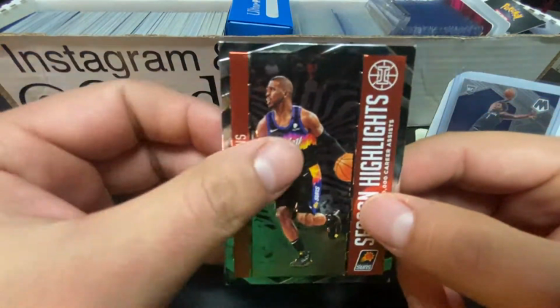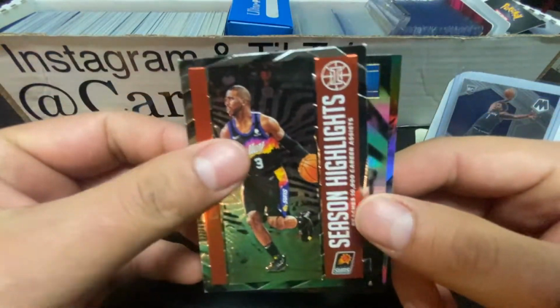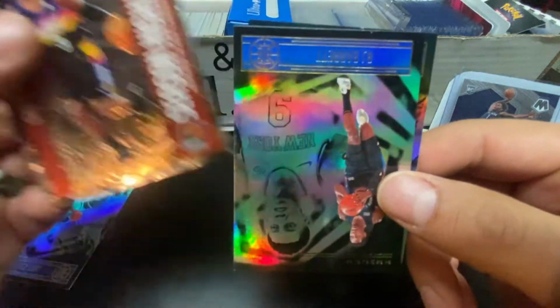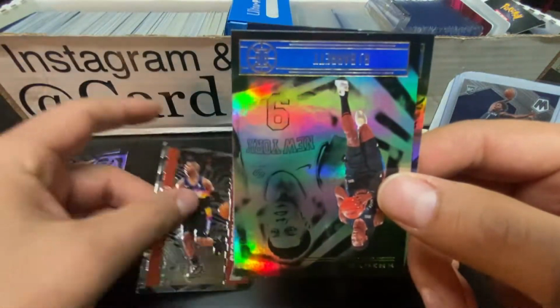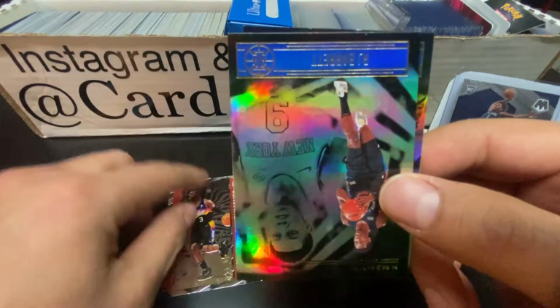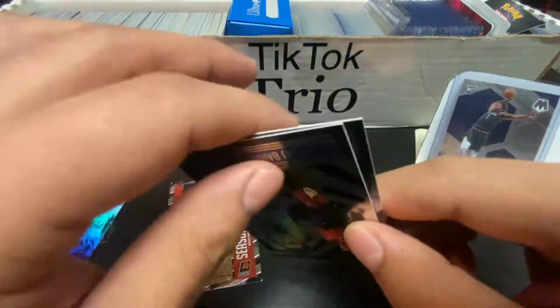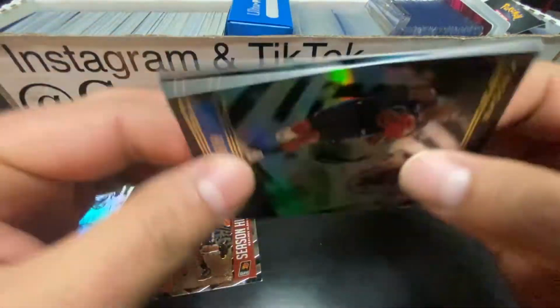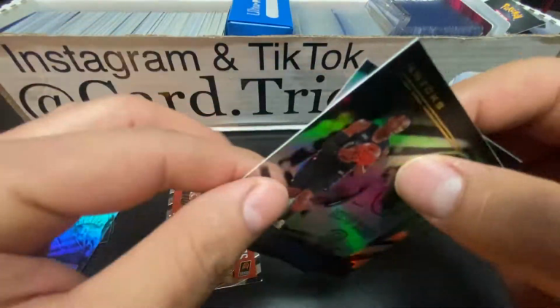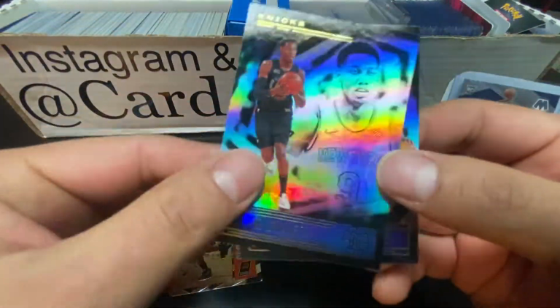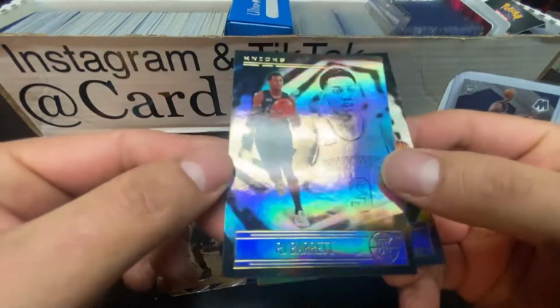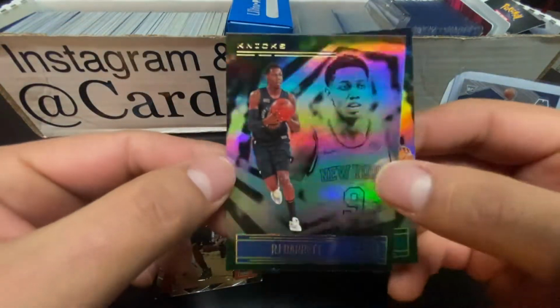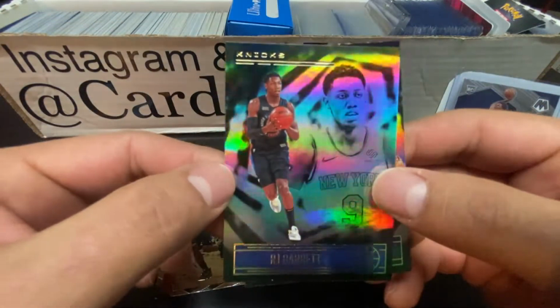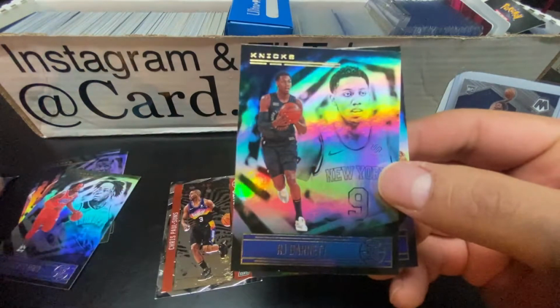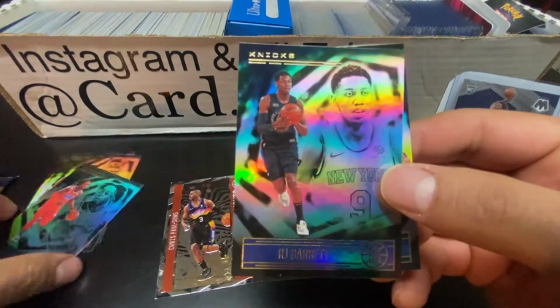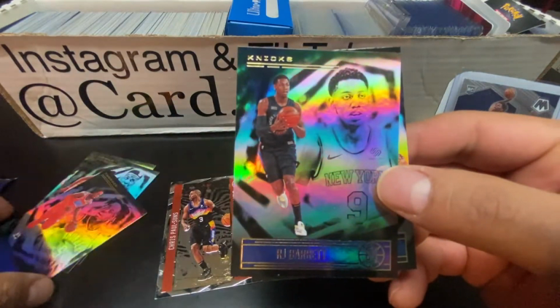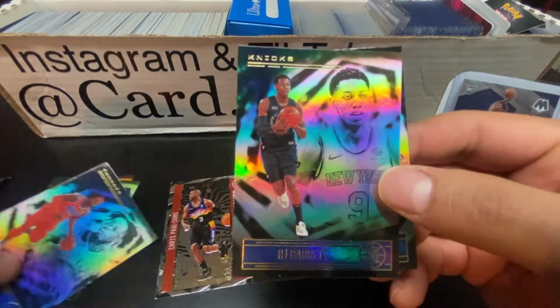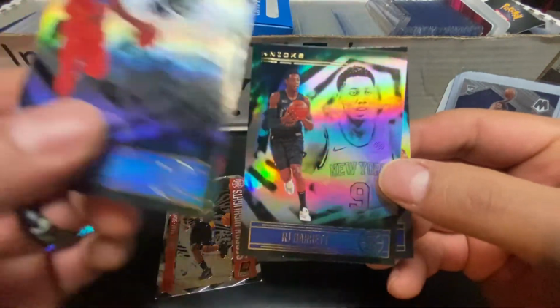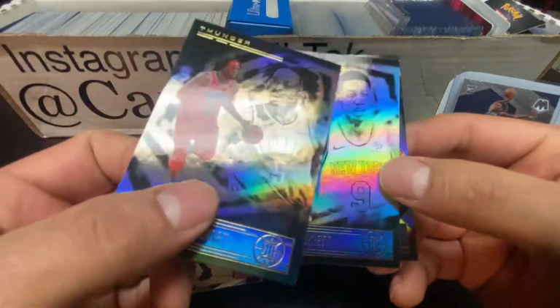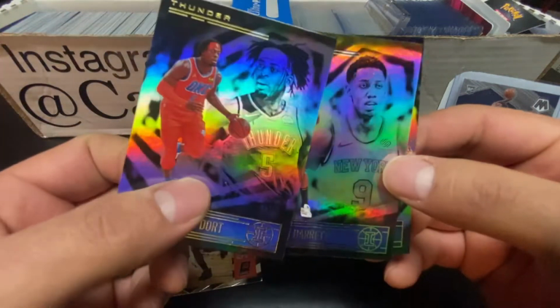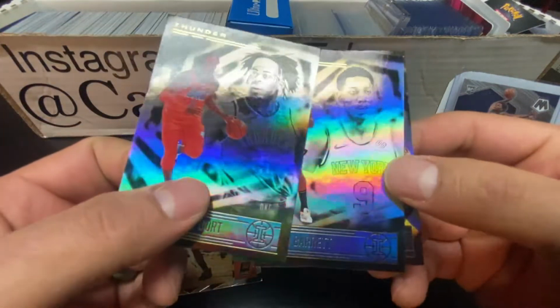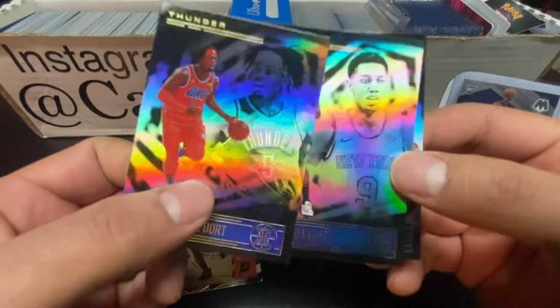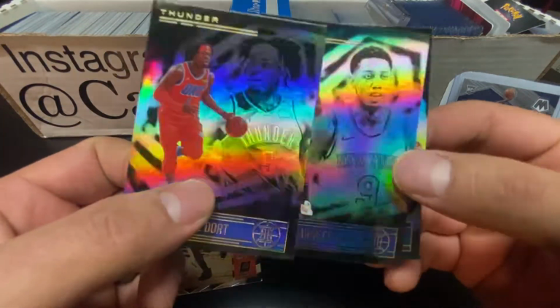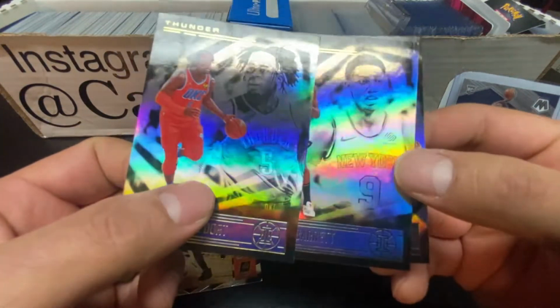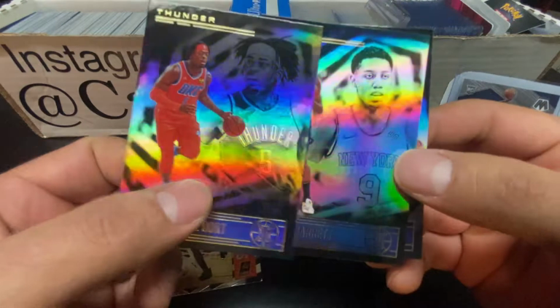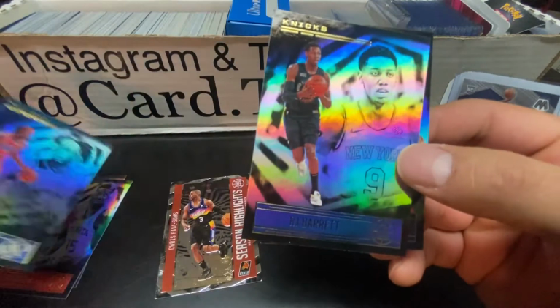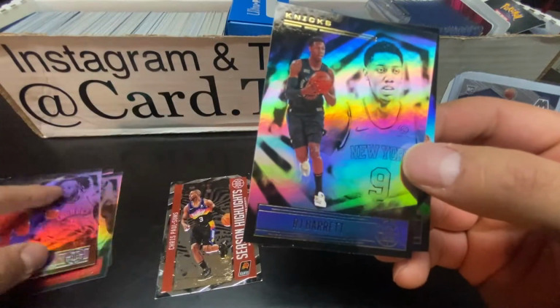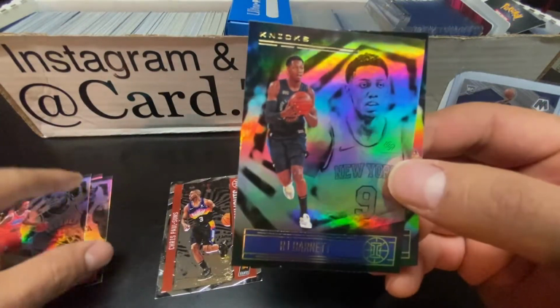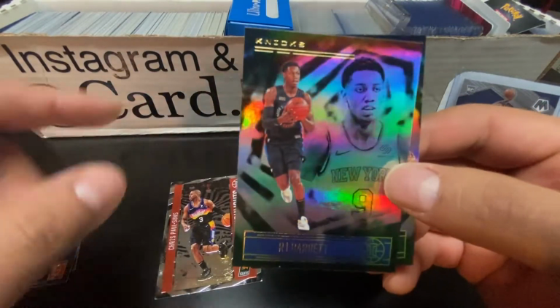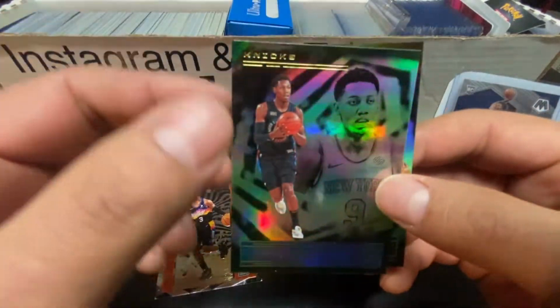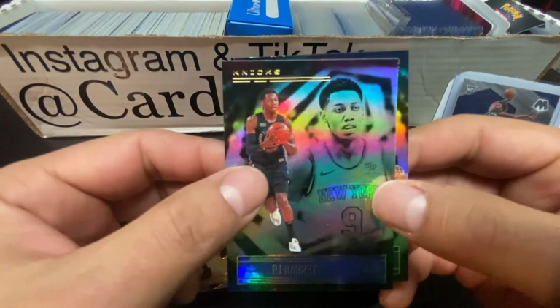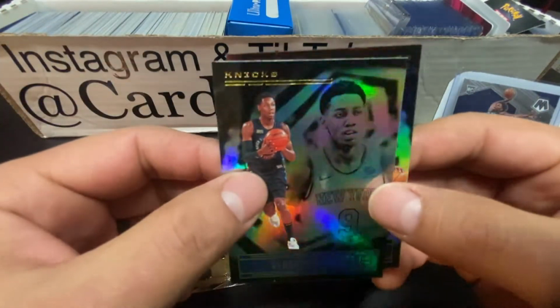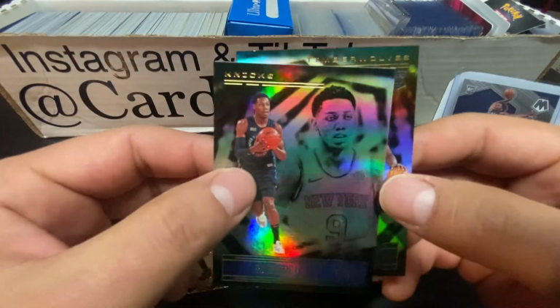Look at this here. I think this is a different color - RJ Barrett. That's a cool one. I'm not sure. Illusions is sneaky with their parallels - maybe that's why they're called Illusions. But I like RJ Barrett.